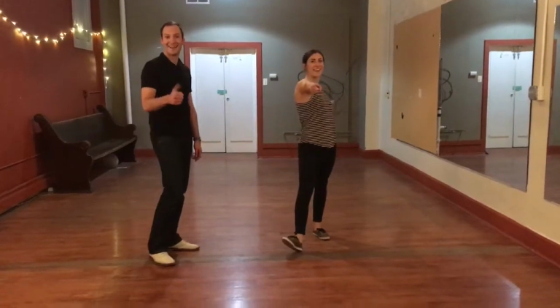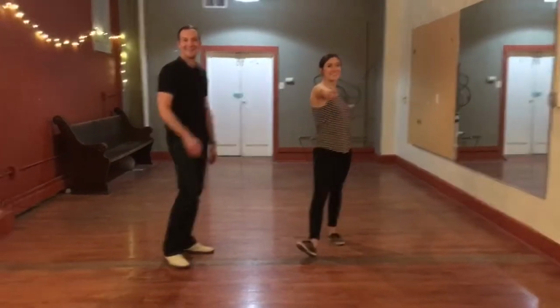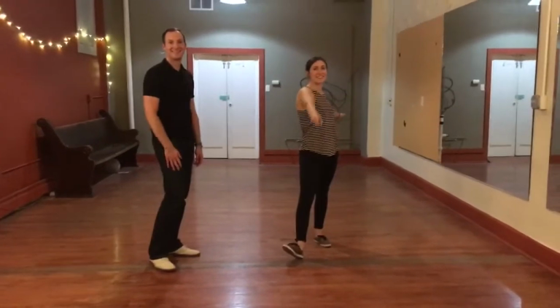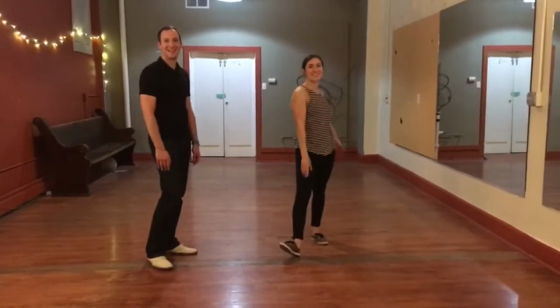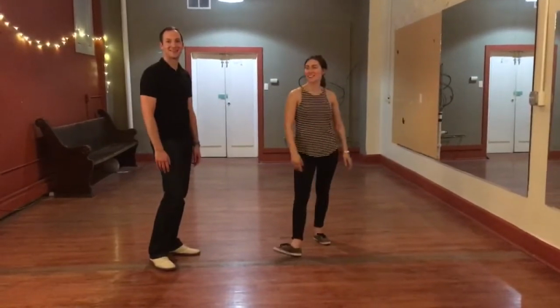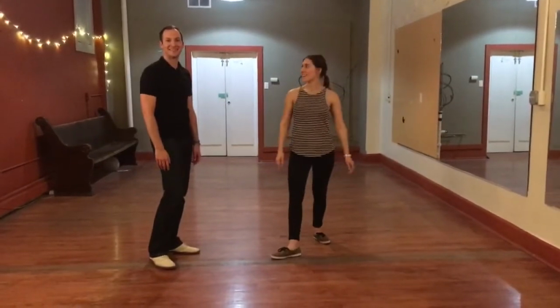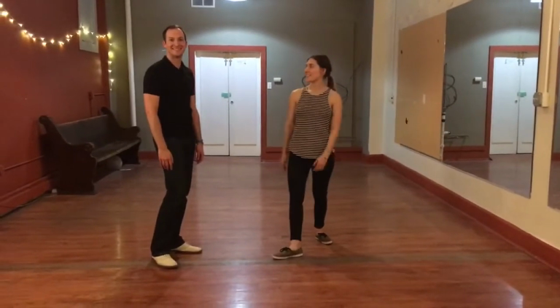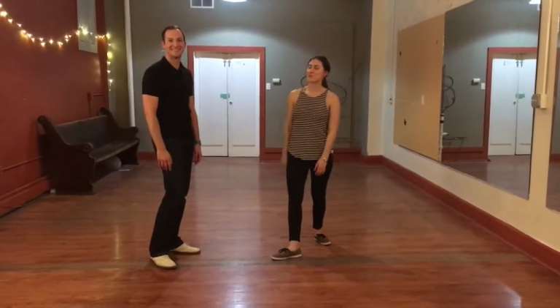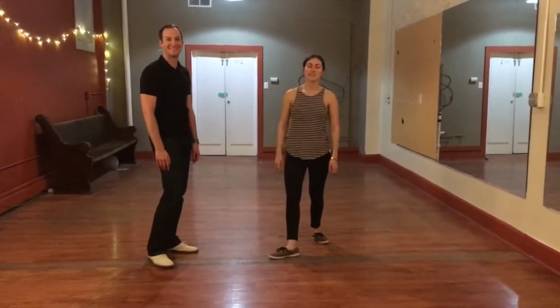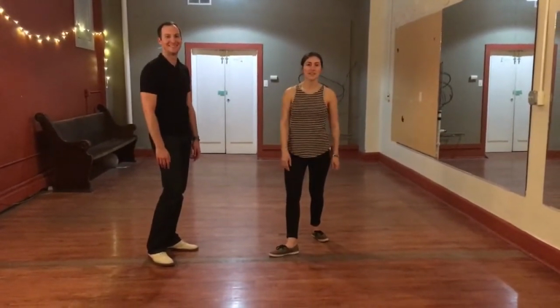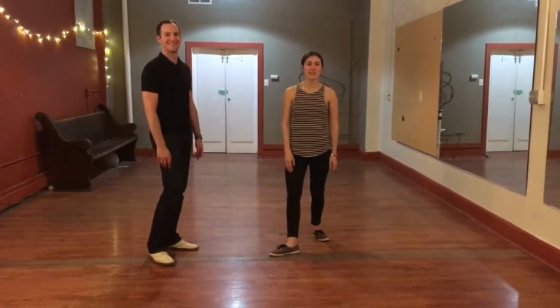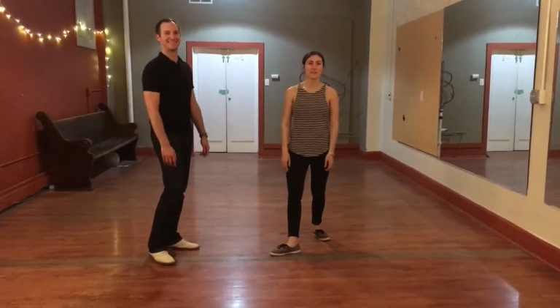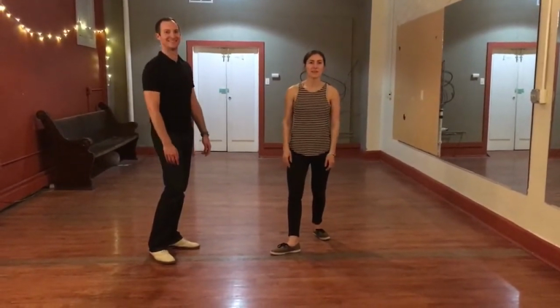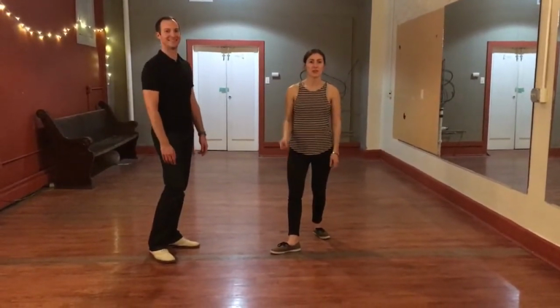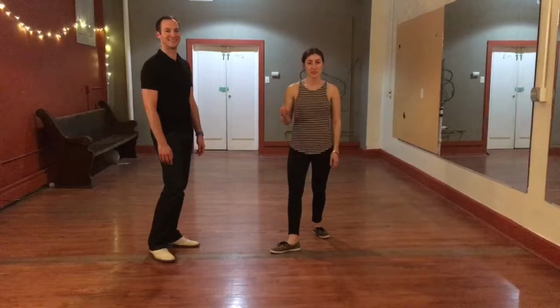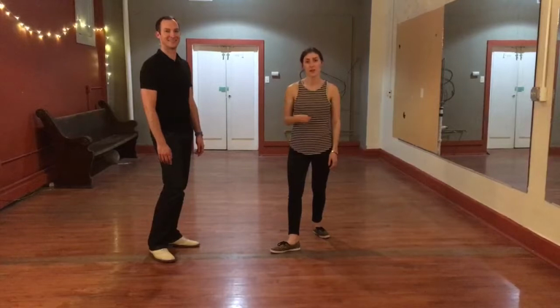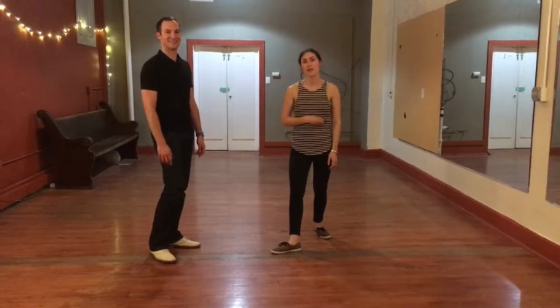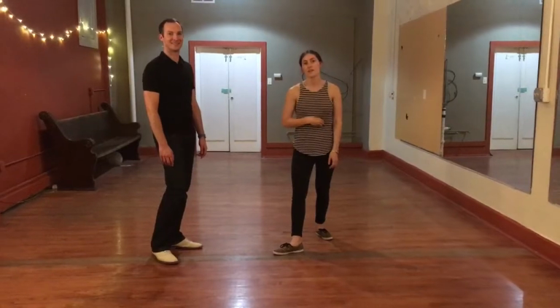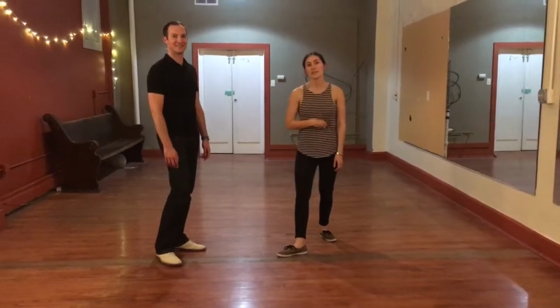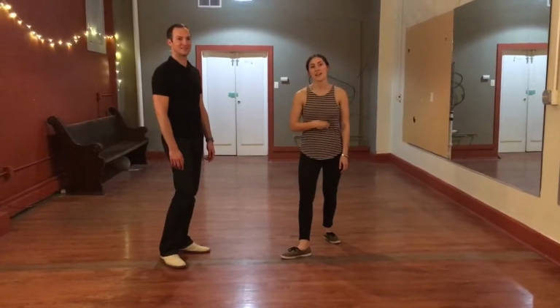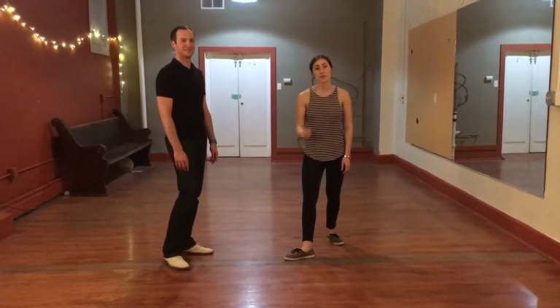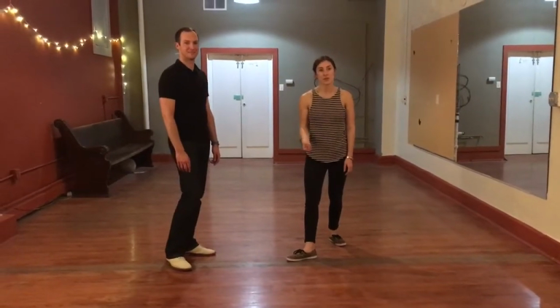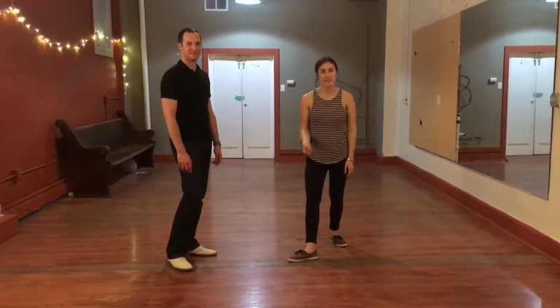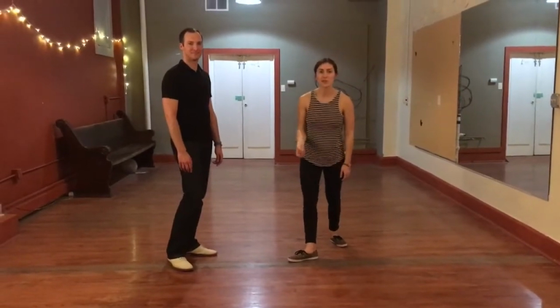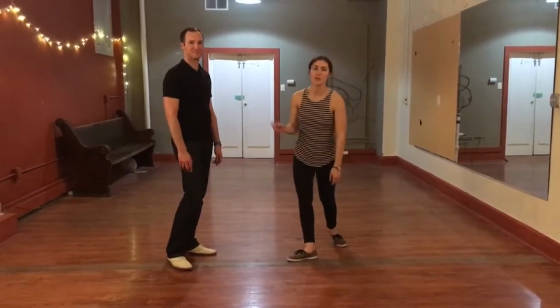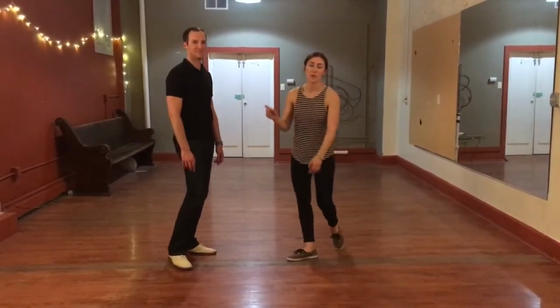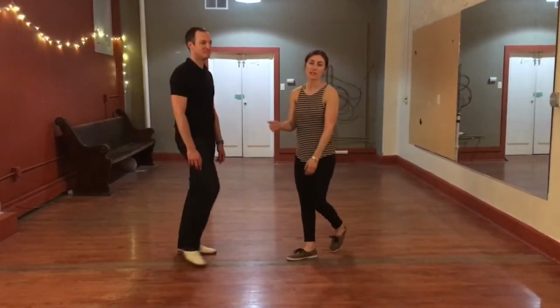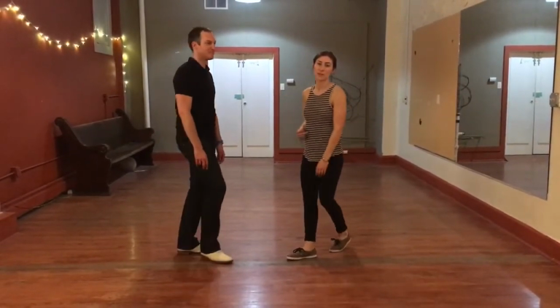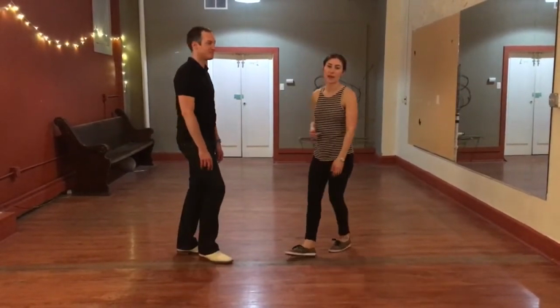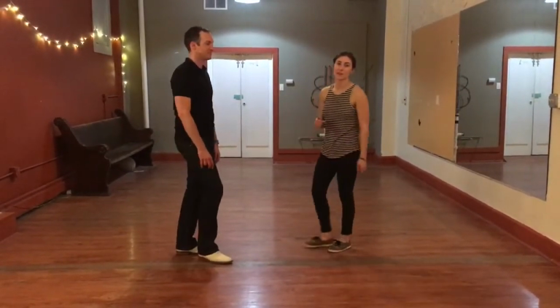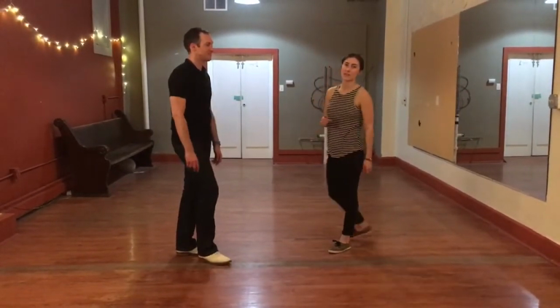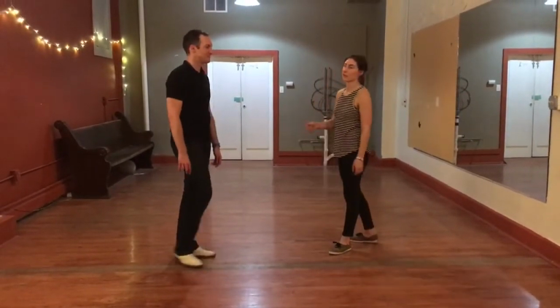Hey, it's Jesse. This is week six of Swing 2 with this boy. So we did the California Routine. We're just going to run it once from the back and once from the front.